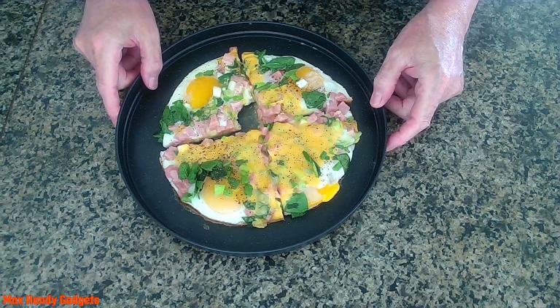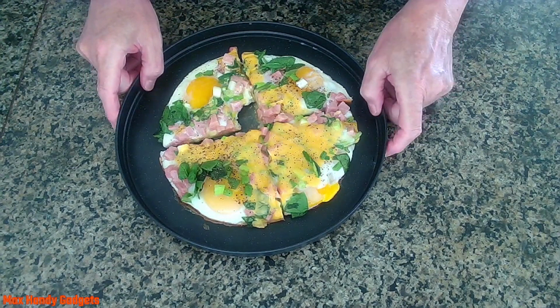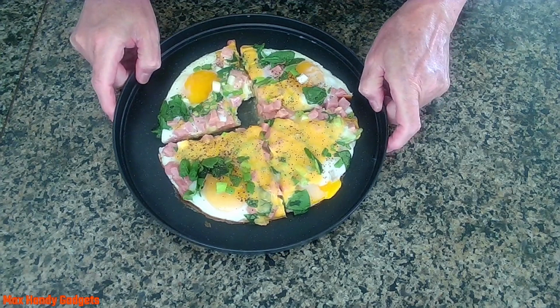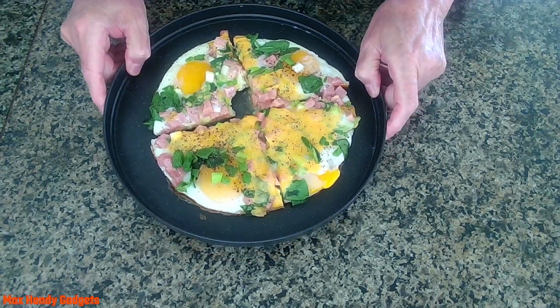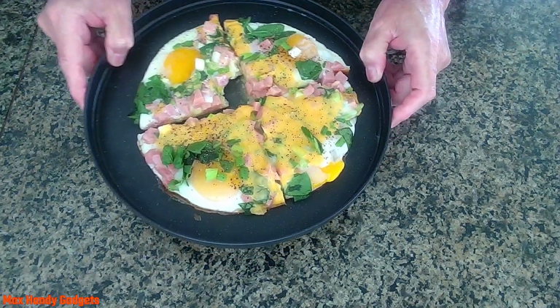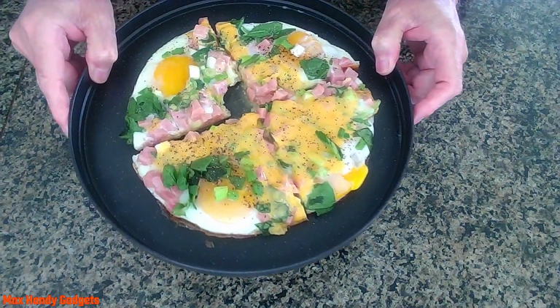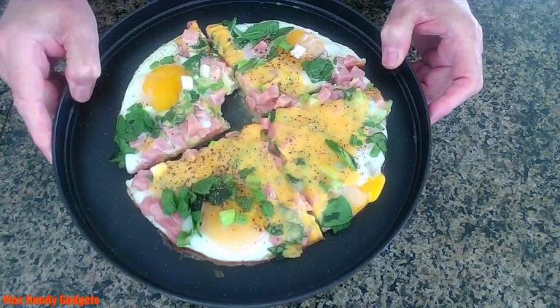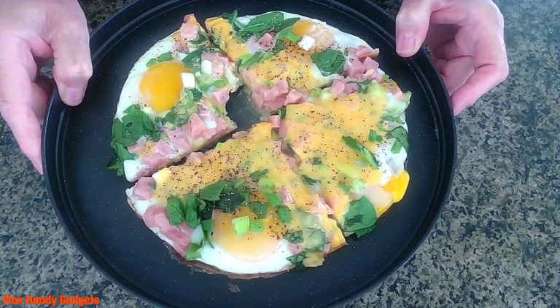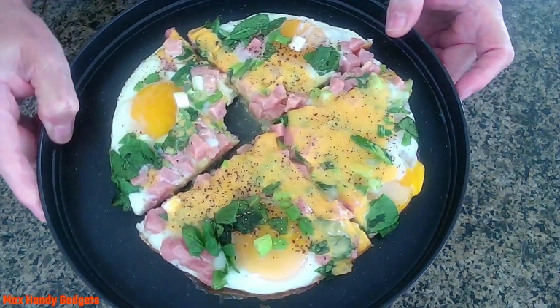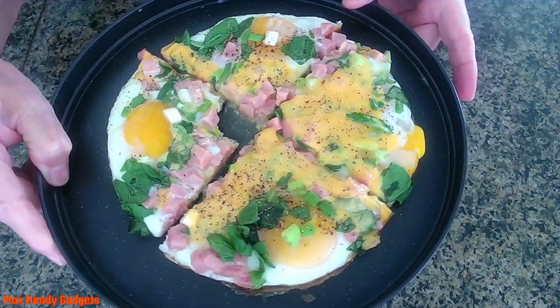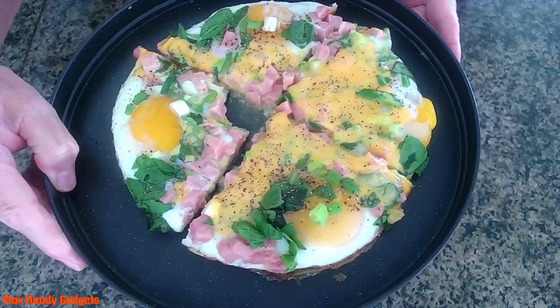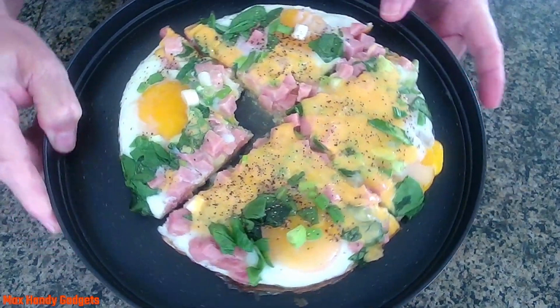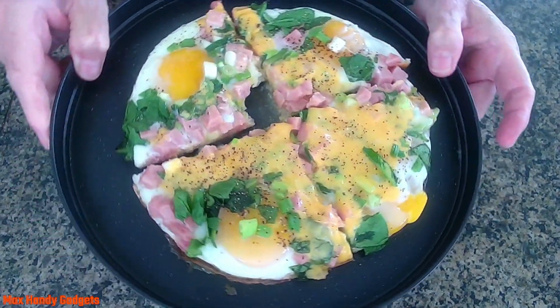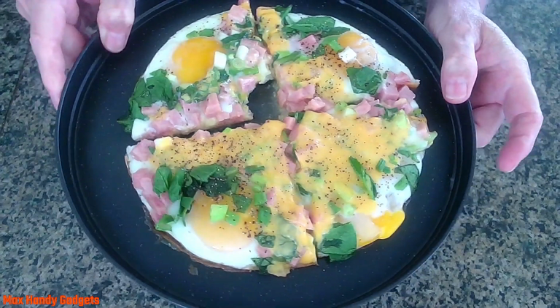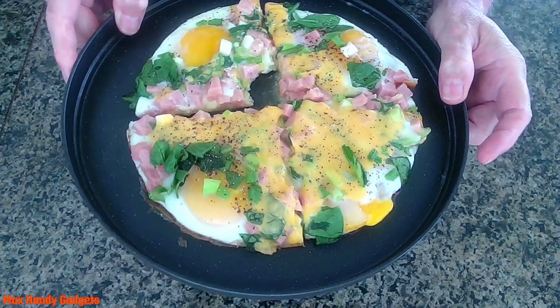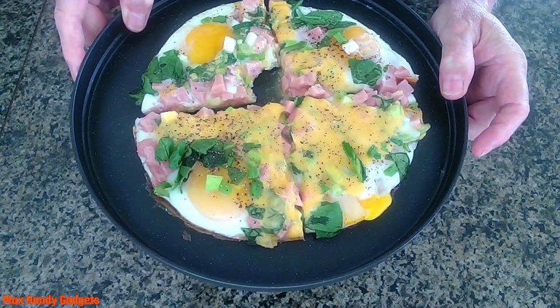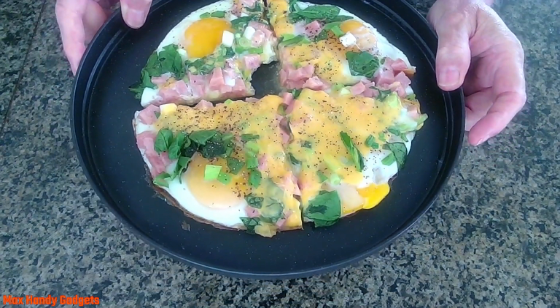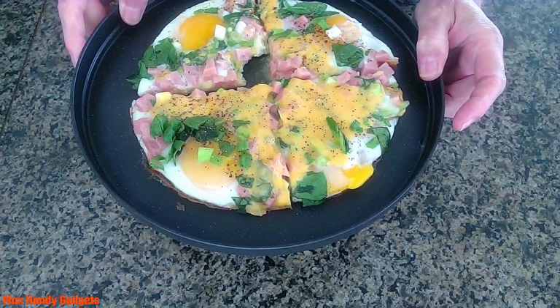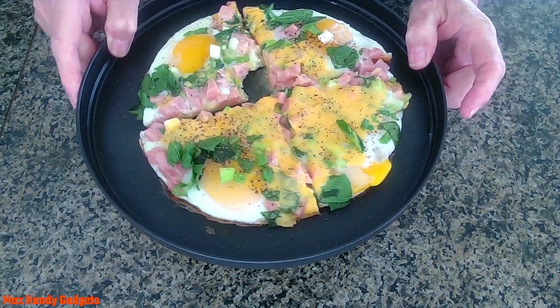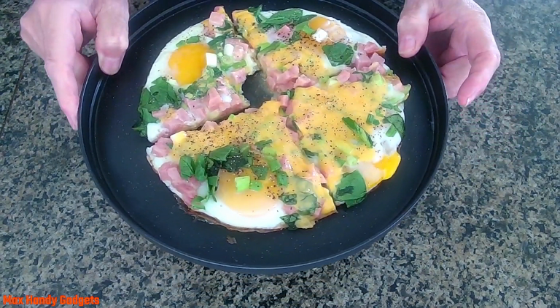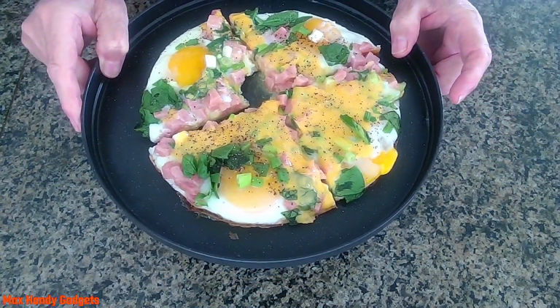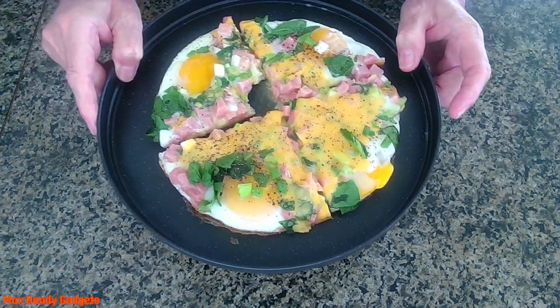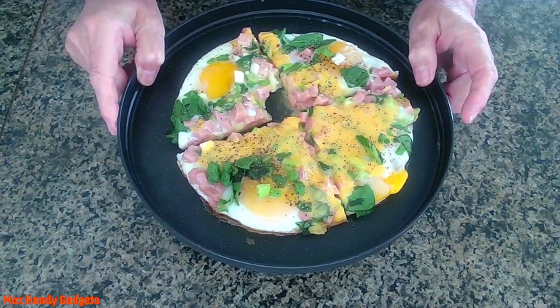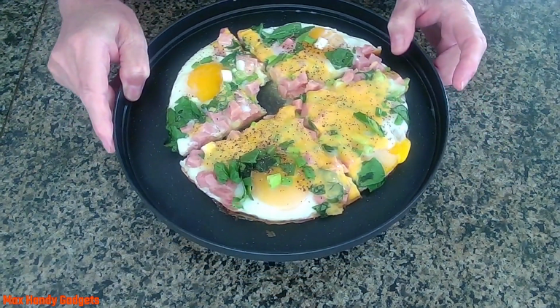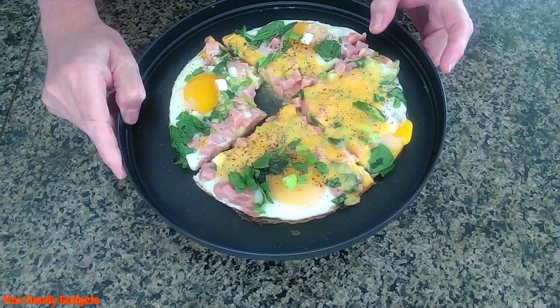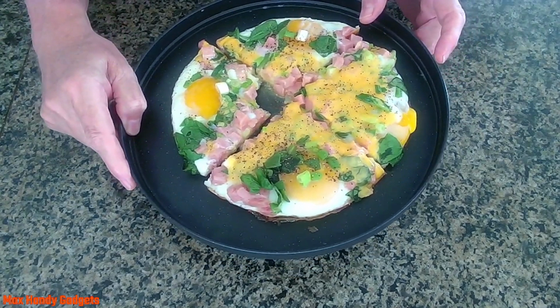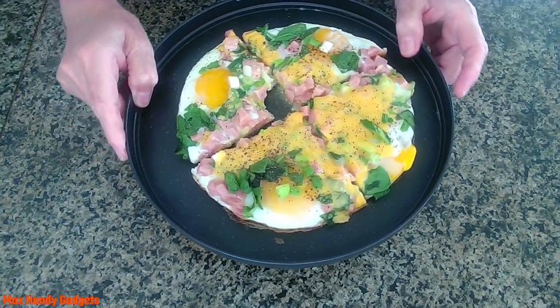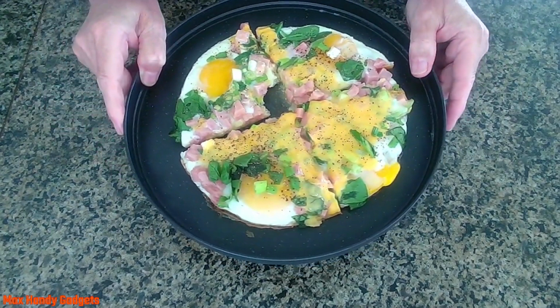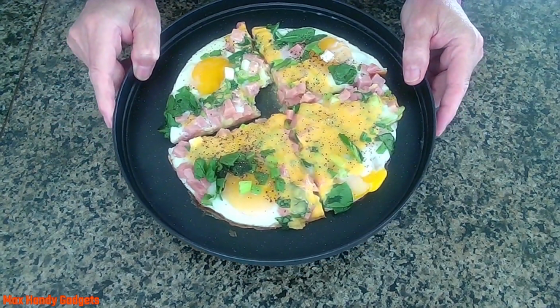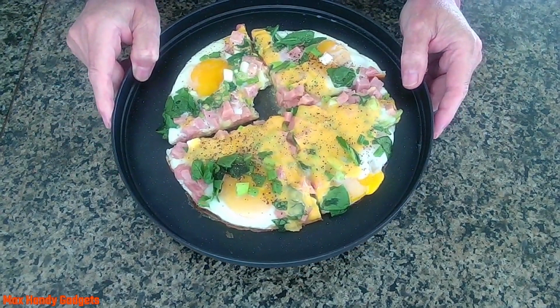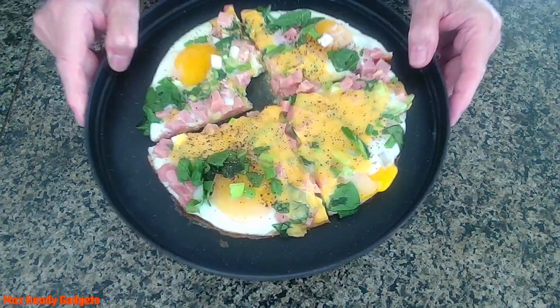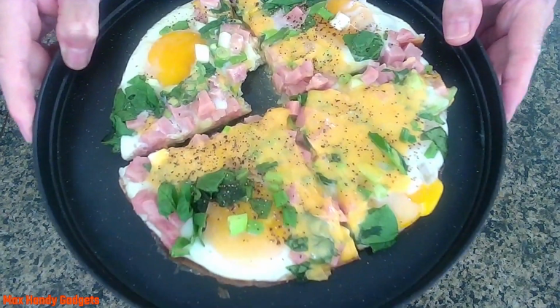Delicious sunny side up eggs, ham, spinach, green onions and cheese tart style — because it's got a tortilla on the bottom, a flour one. And it makes it easy to pick up. Really tasty.